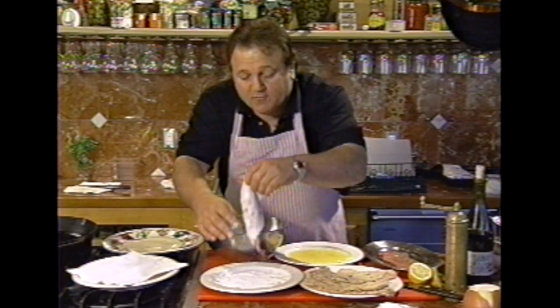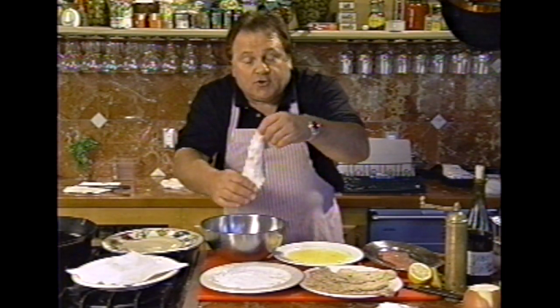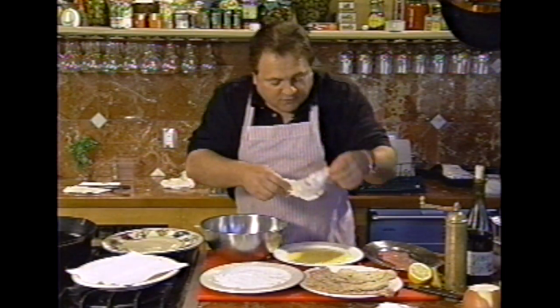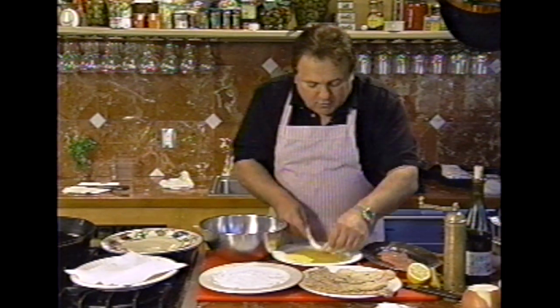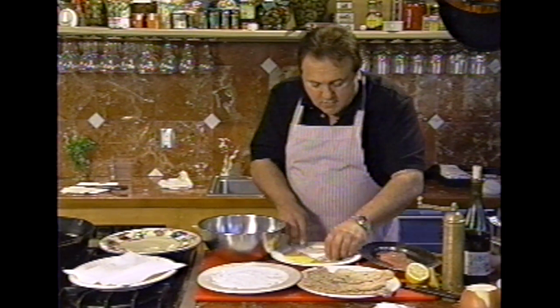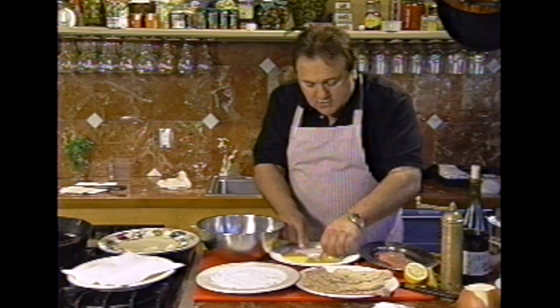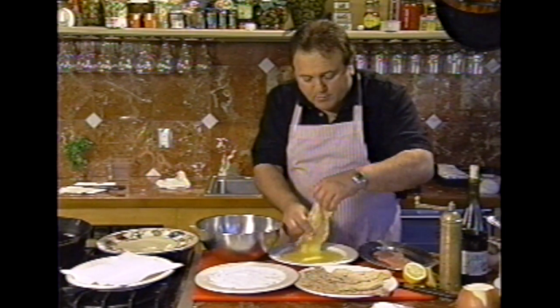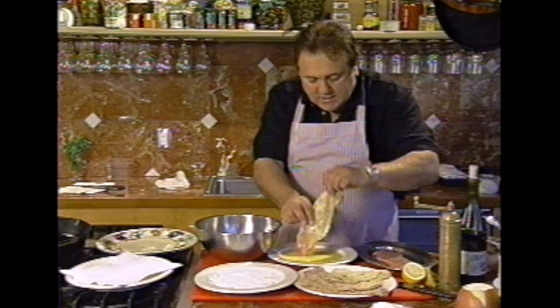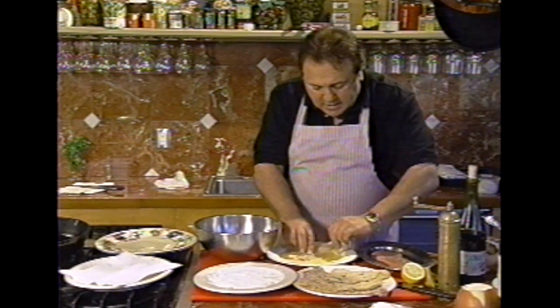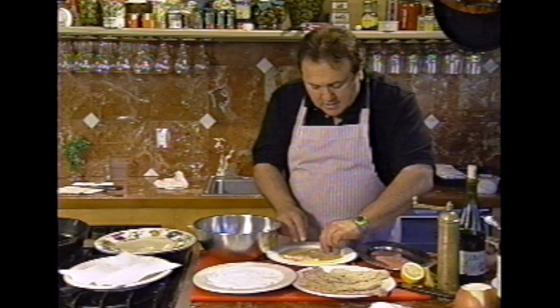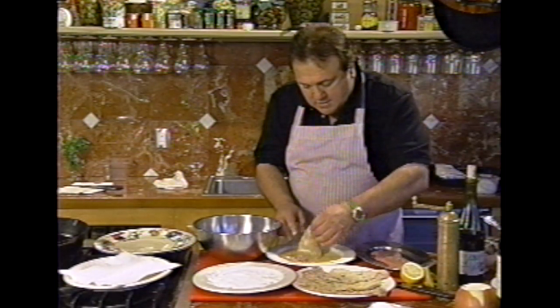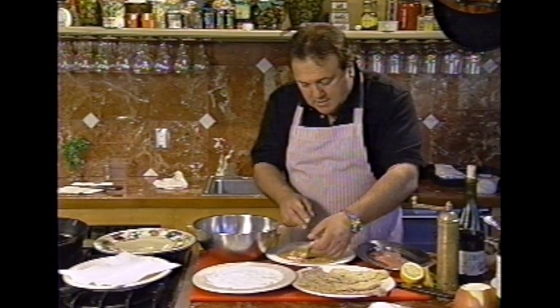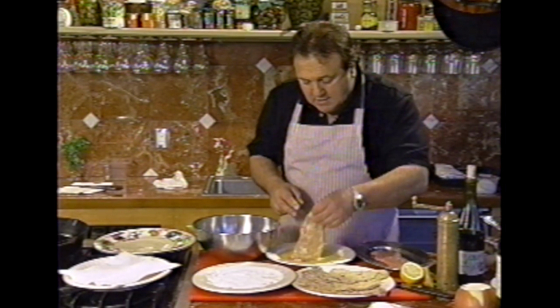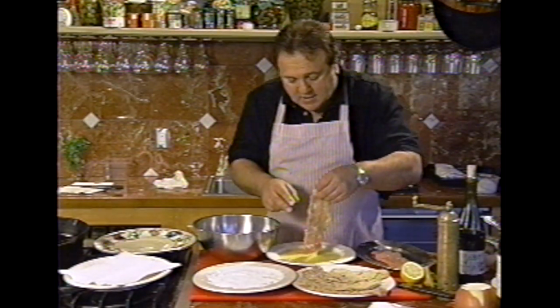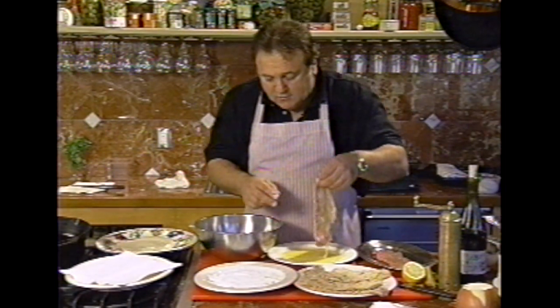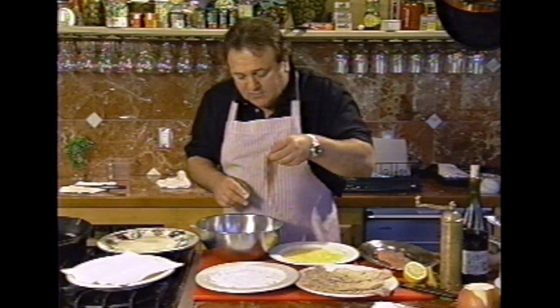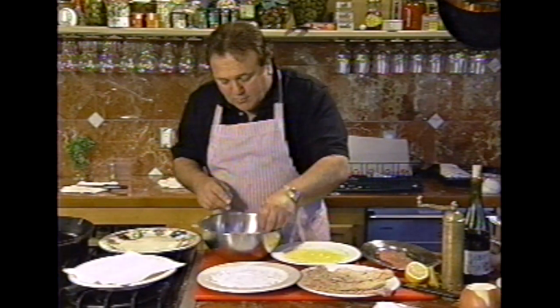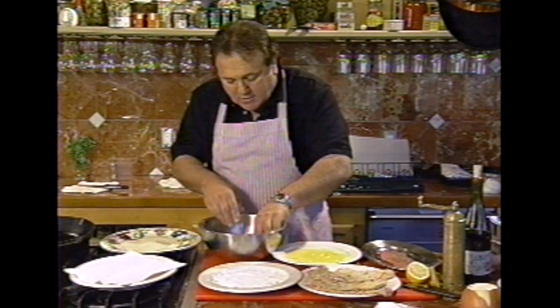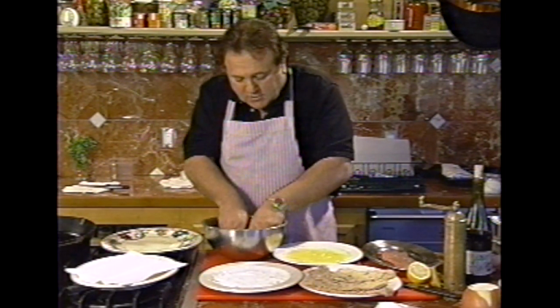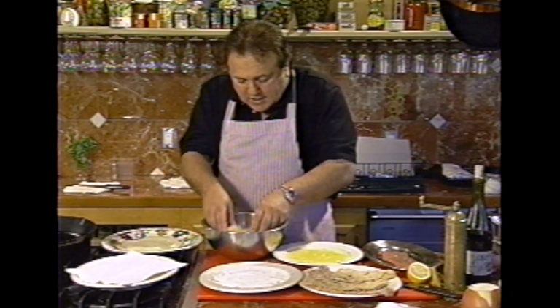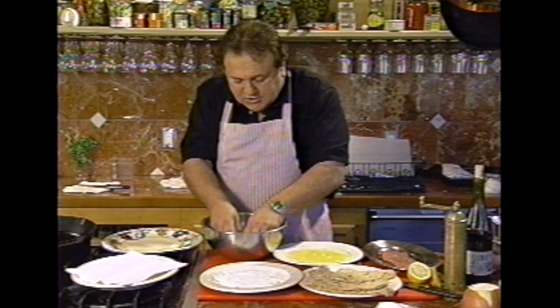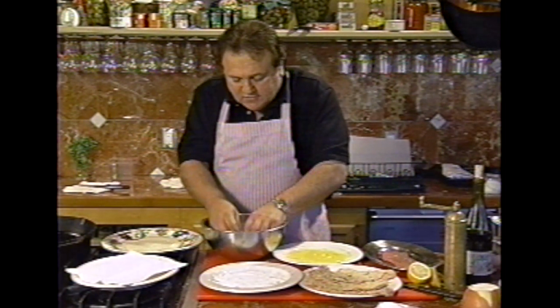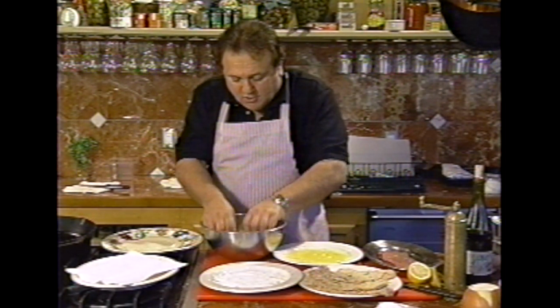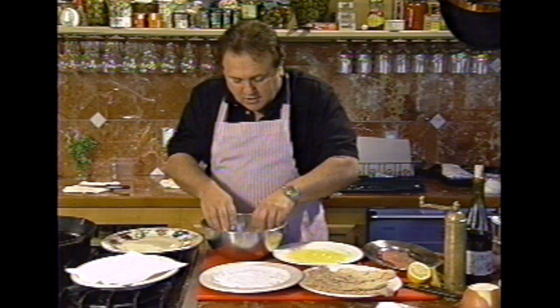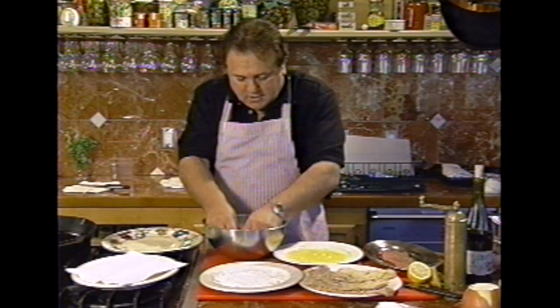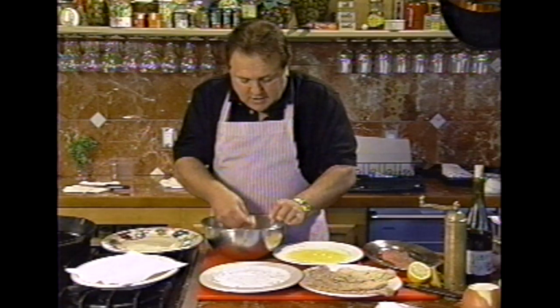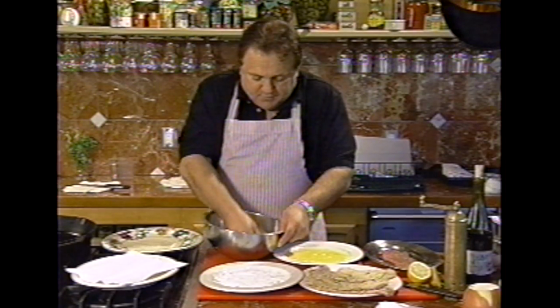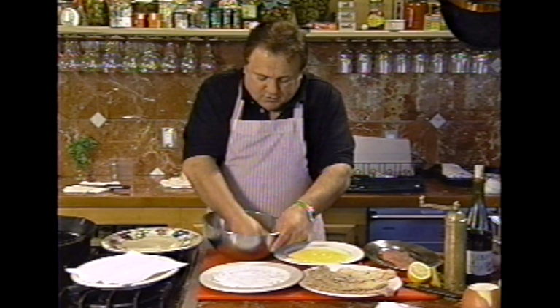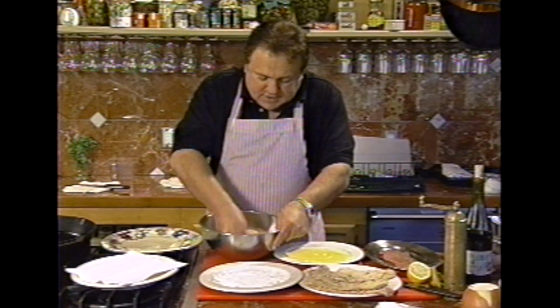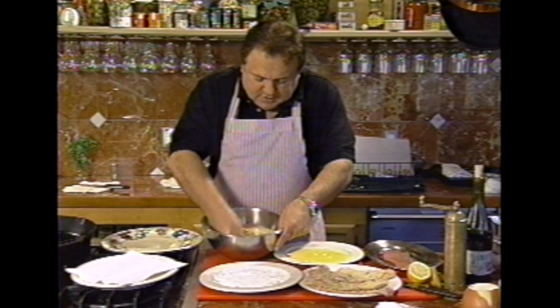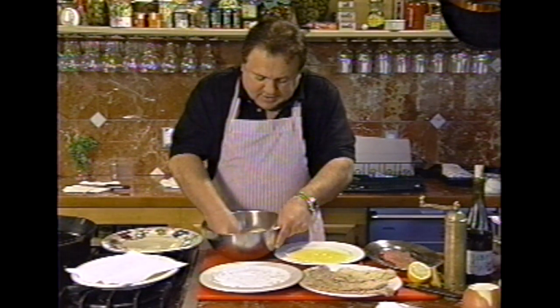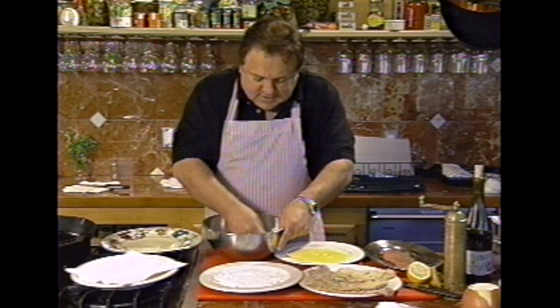First you go flour, then you go beaten egg, then I use seasoned breadcrumbs with a lot of cheese and garlic, and I pound it in like this.